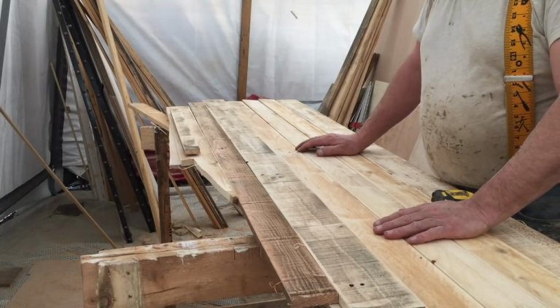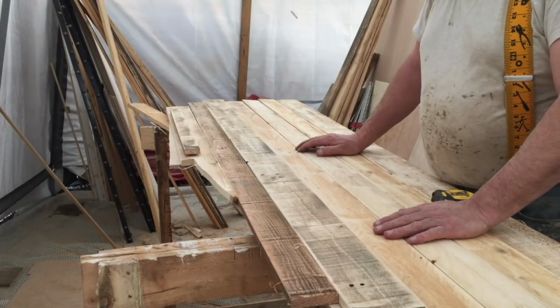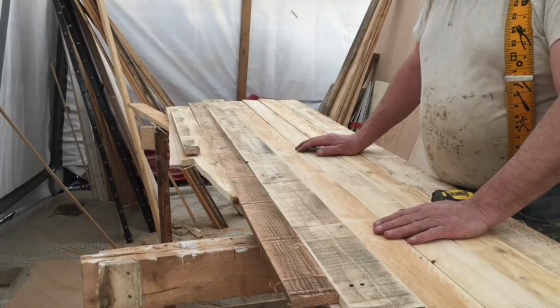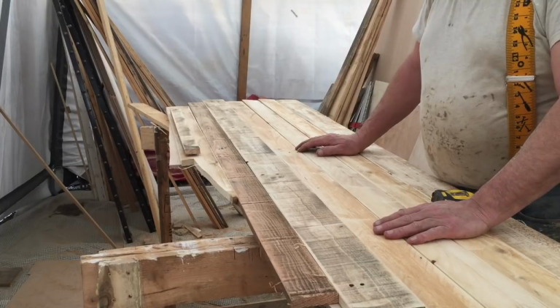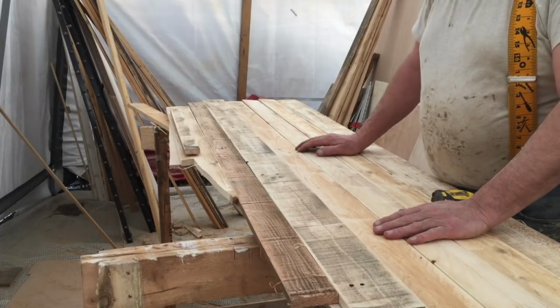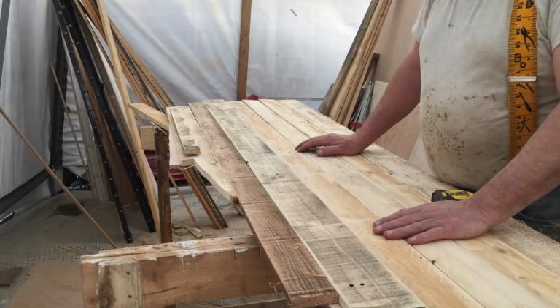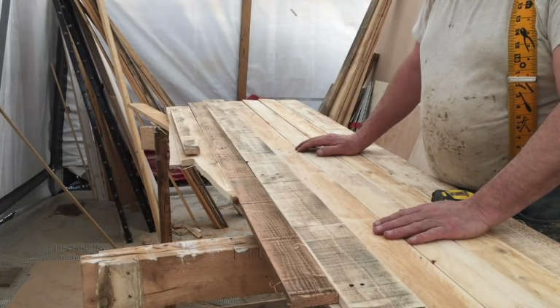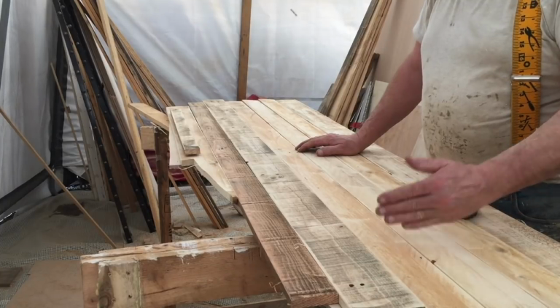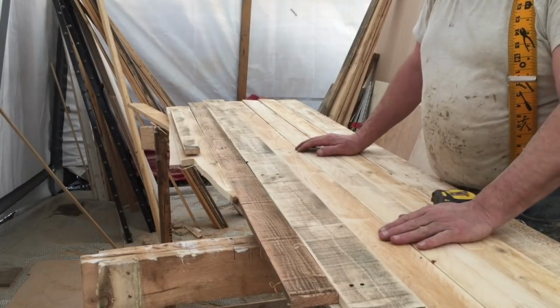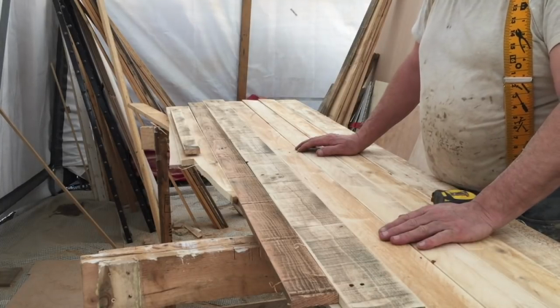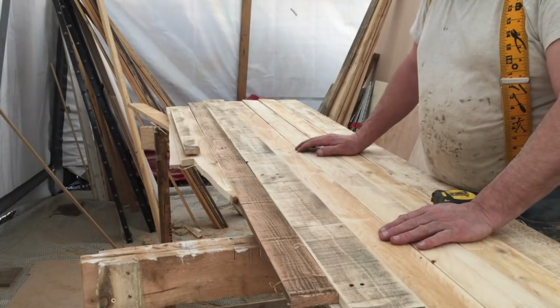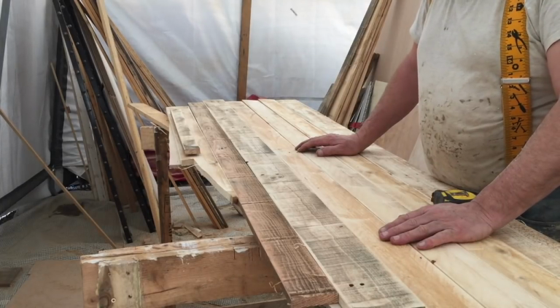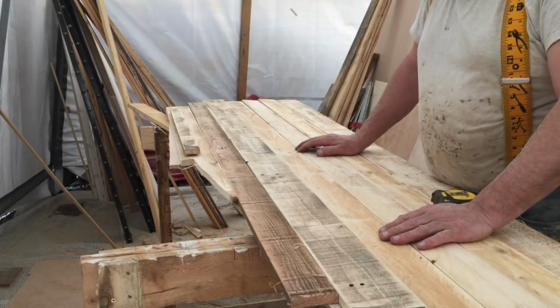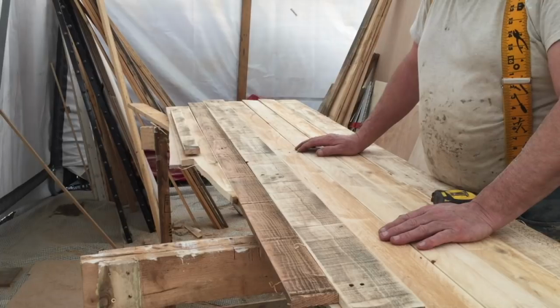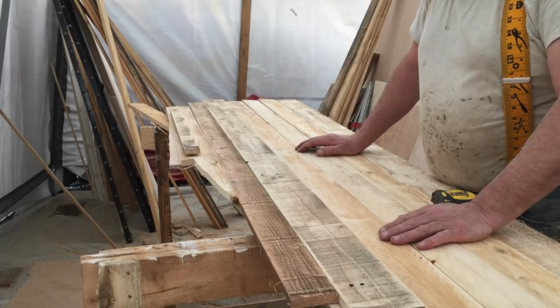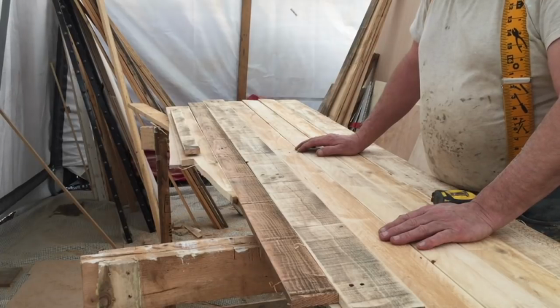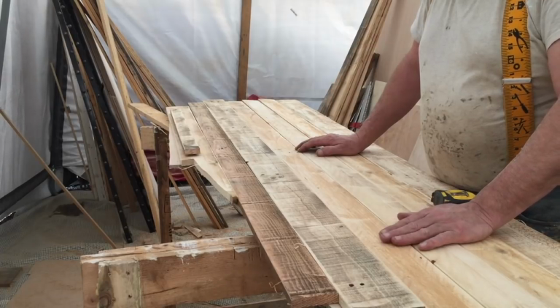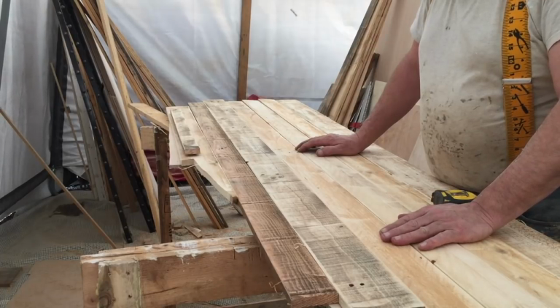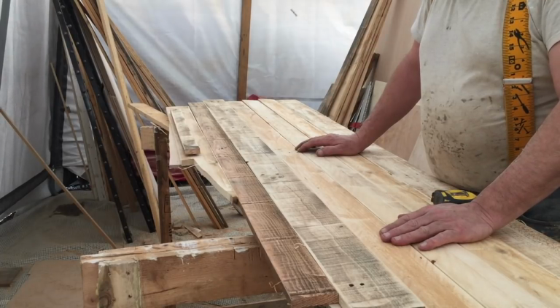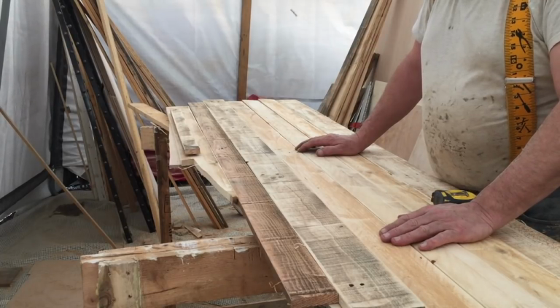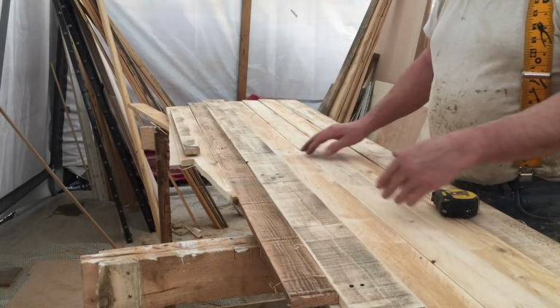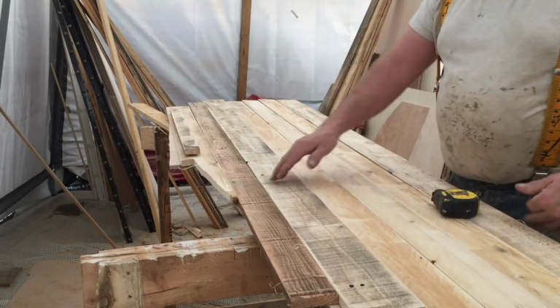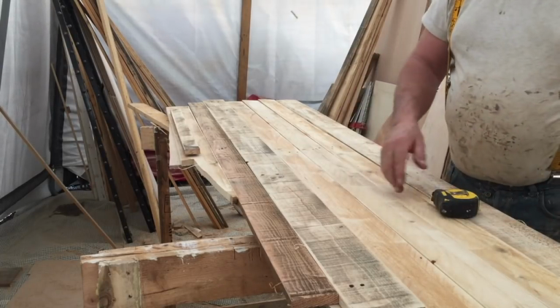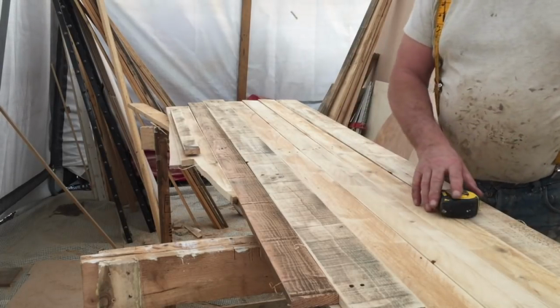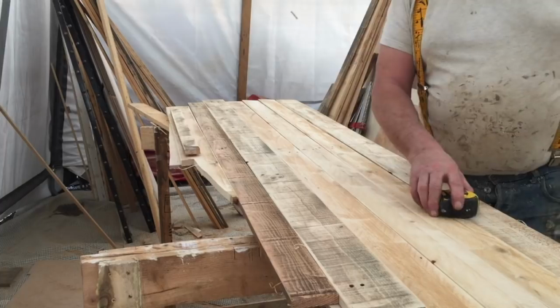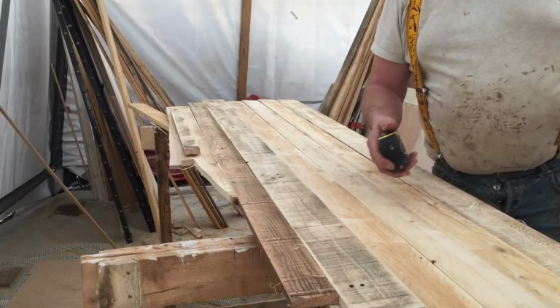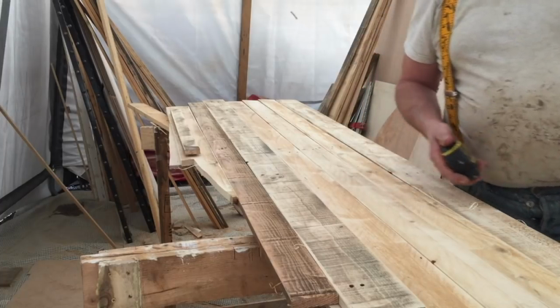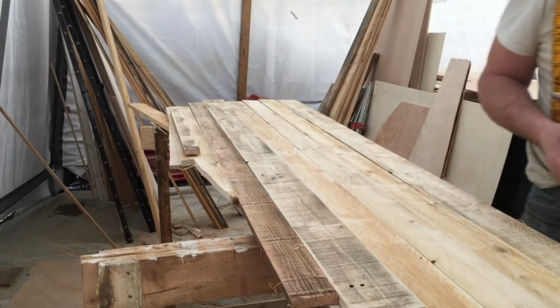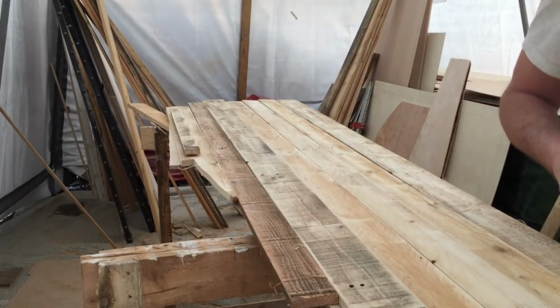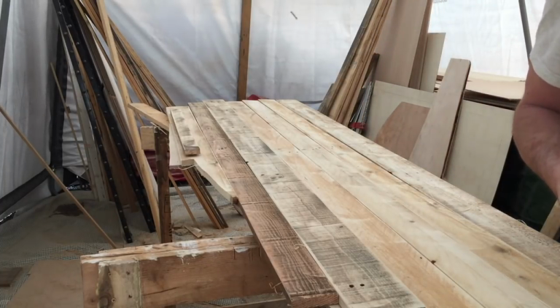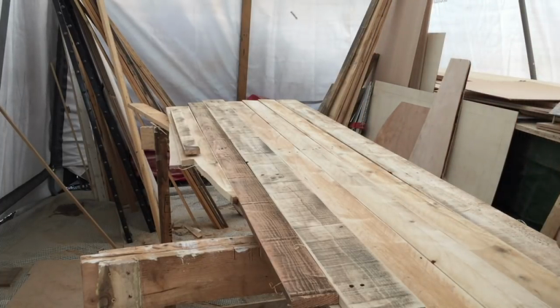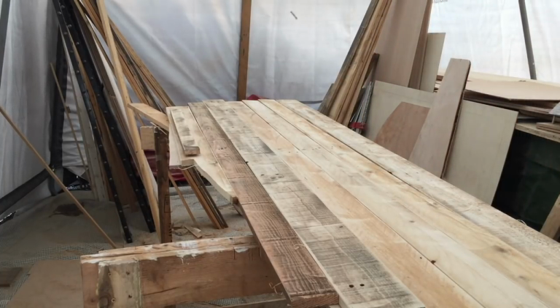I've got a couple more blocks to do for the side panels, and I've got all the doors in the bedroom to do. Once I've got them cut up I can mark them so I know which ones belong with what, and then I can get them painted. Speak to you again later.